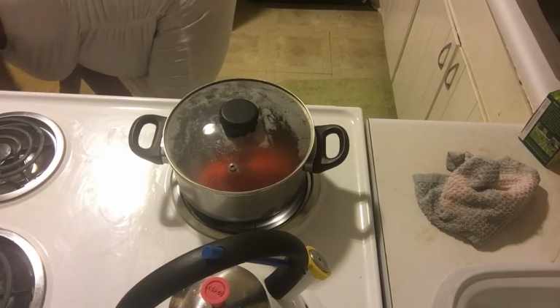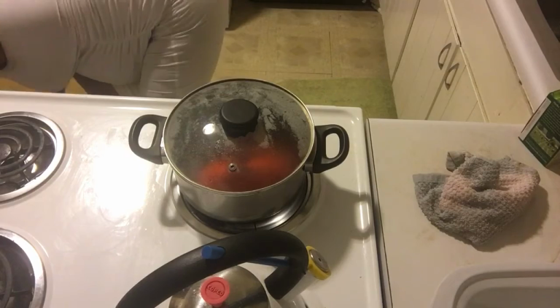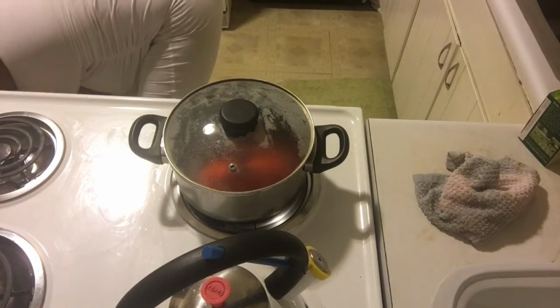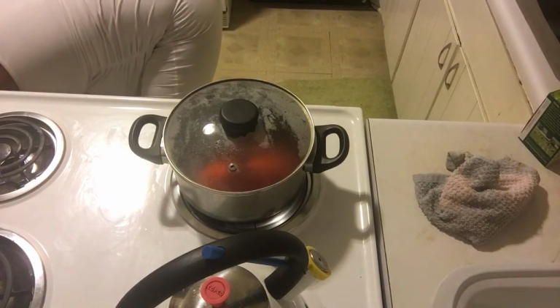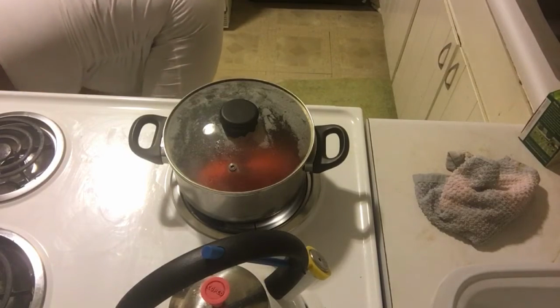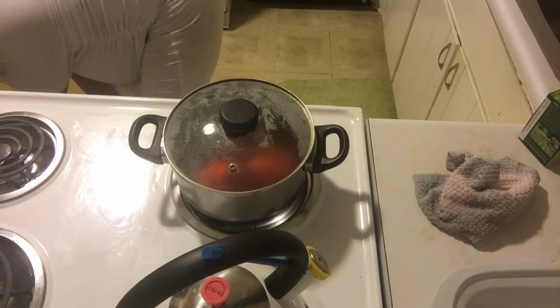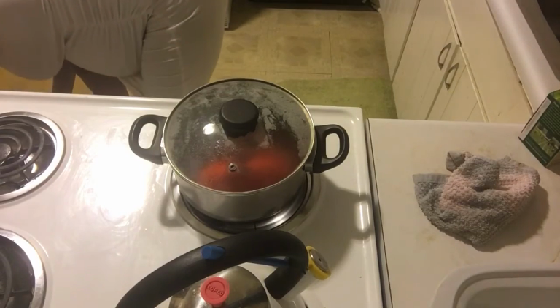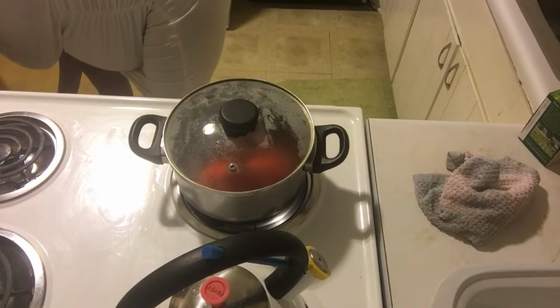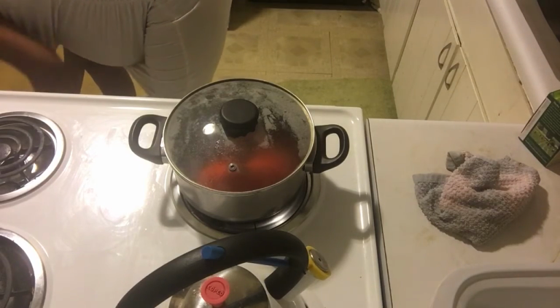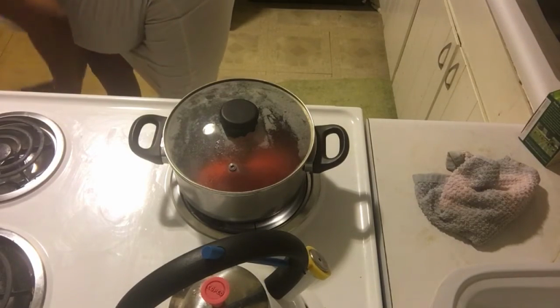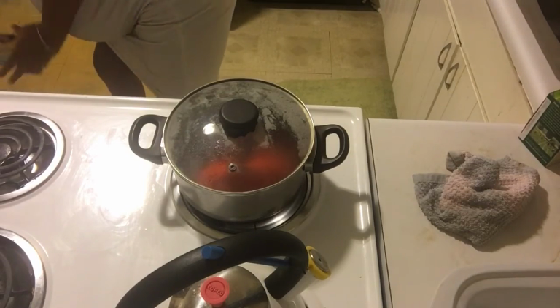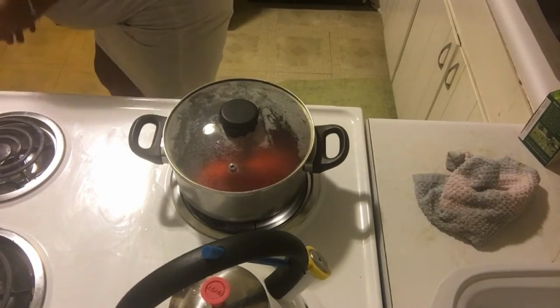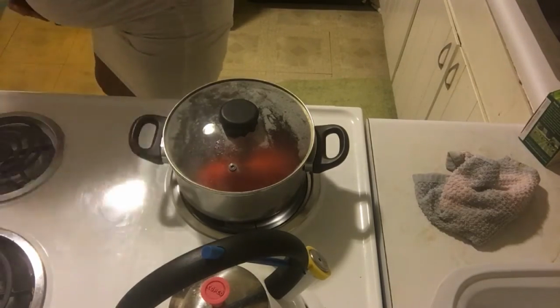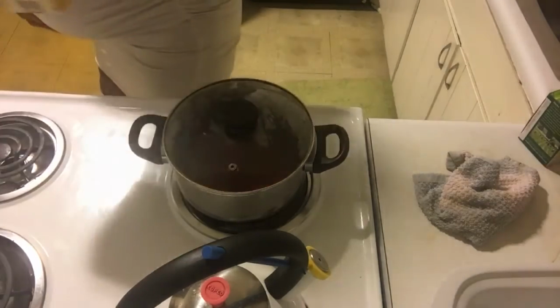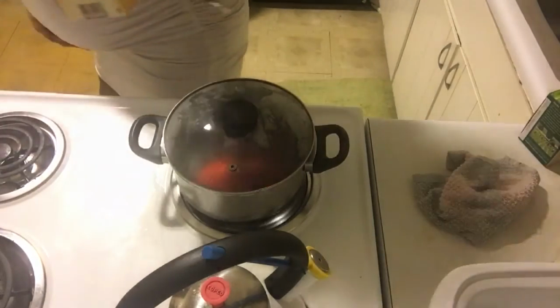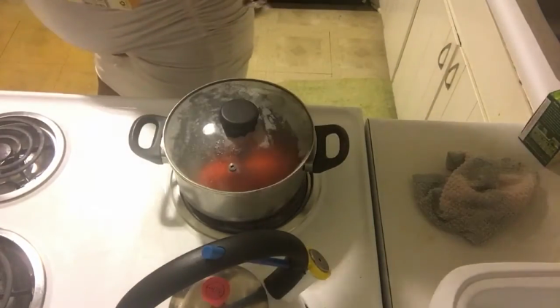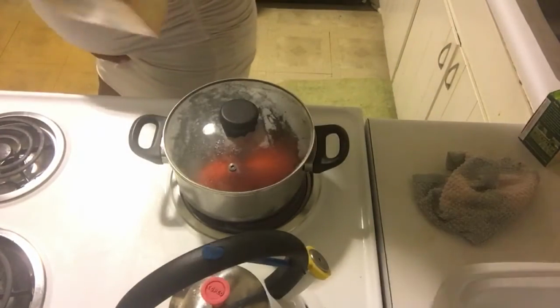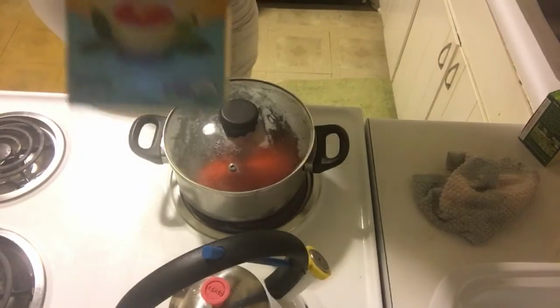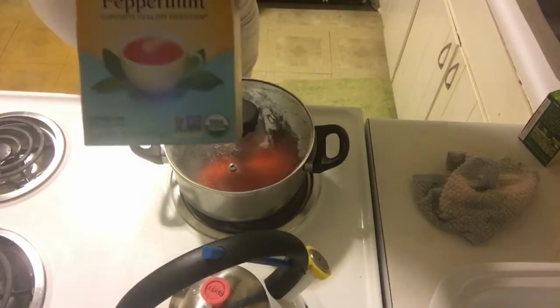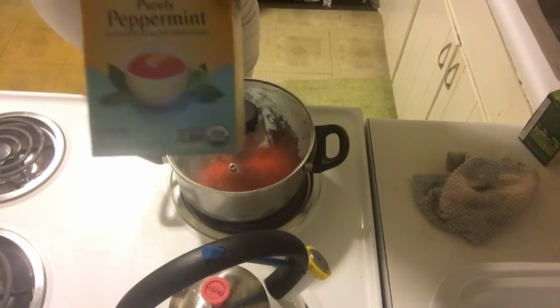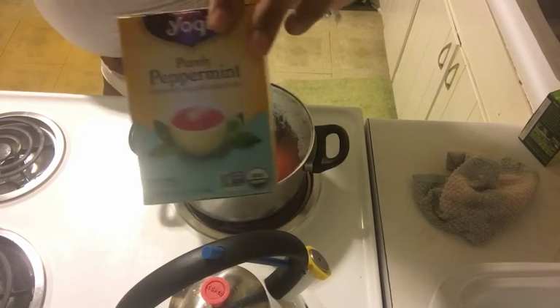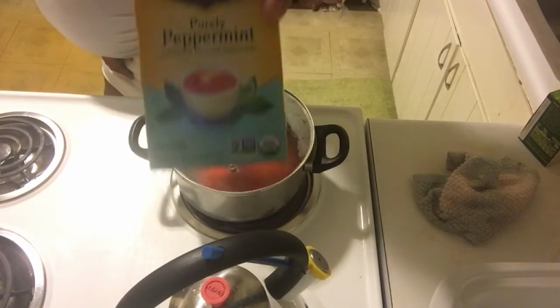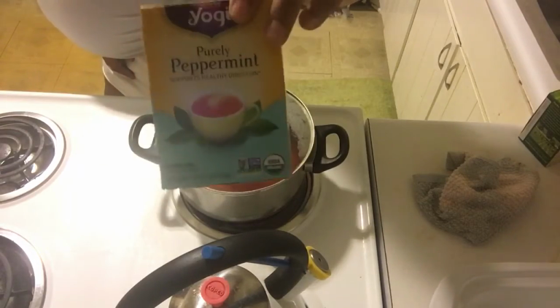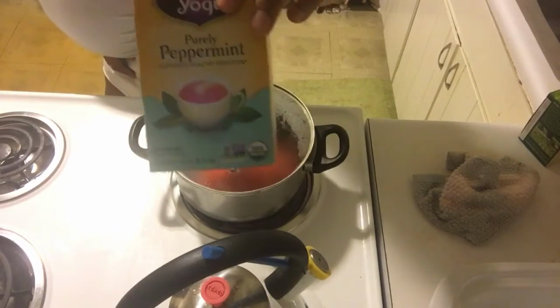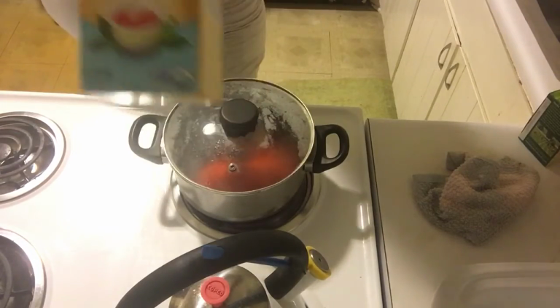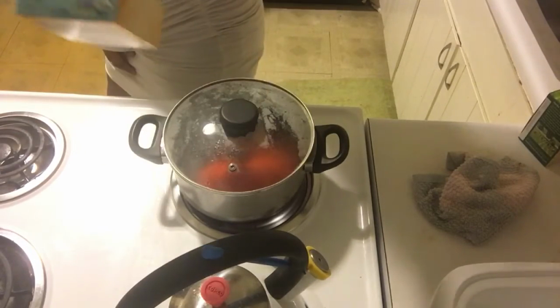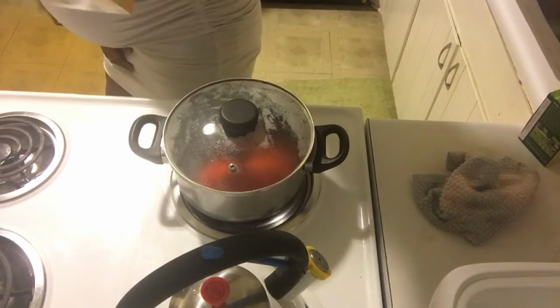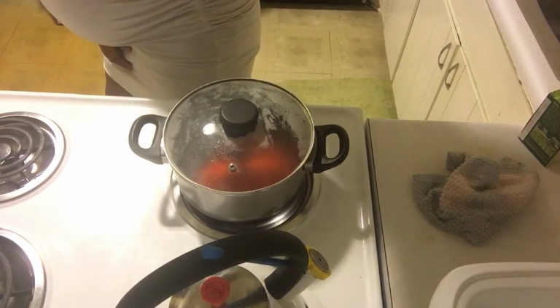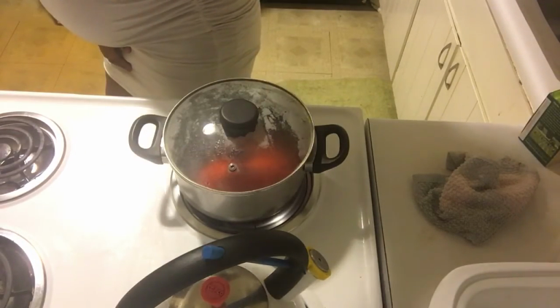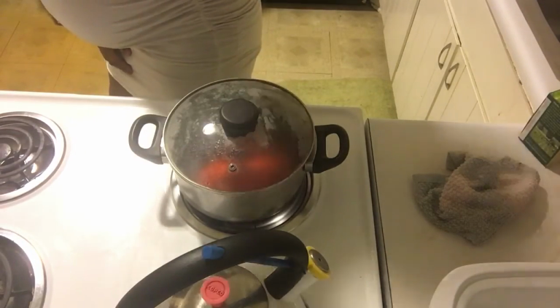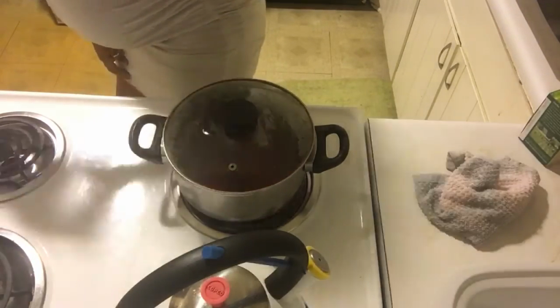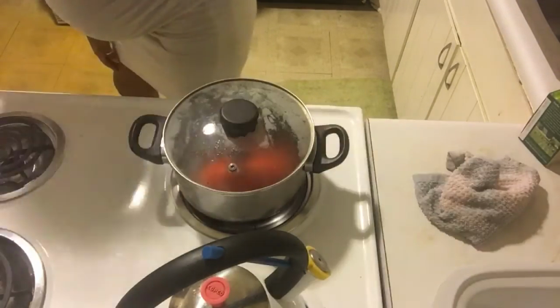There's also some peppermint tea in here as well. I think that's it.